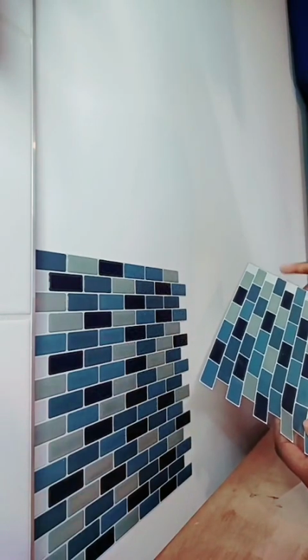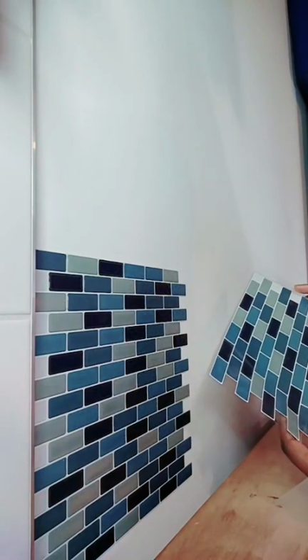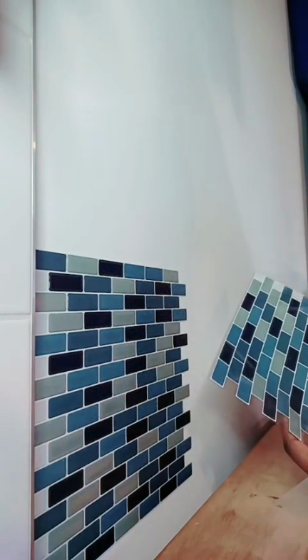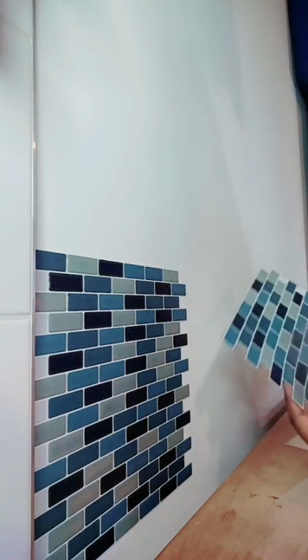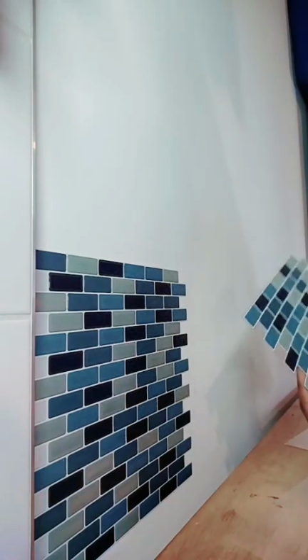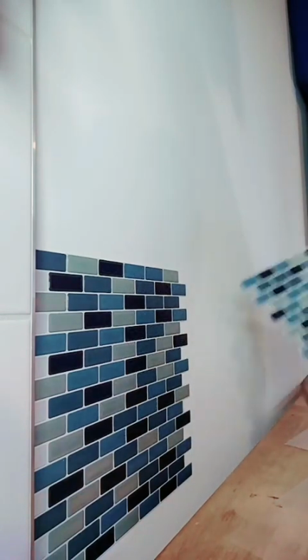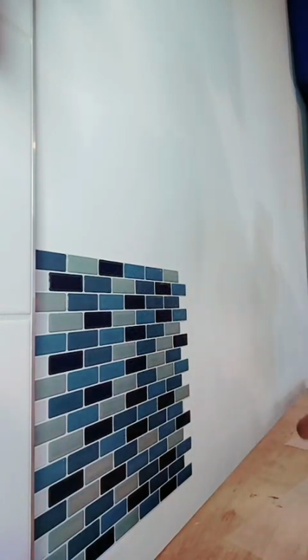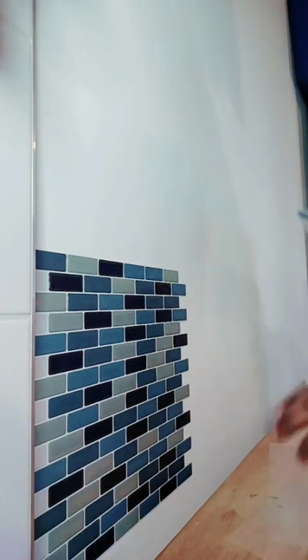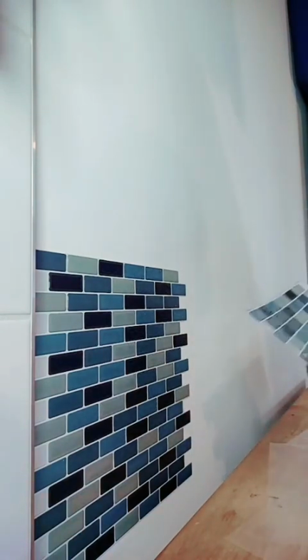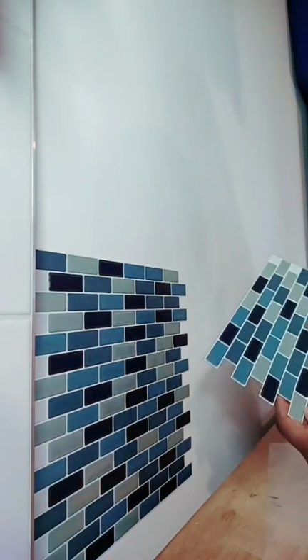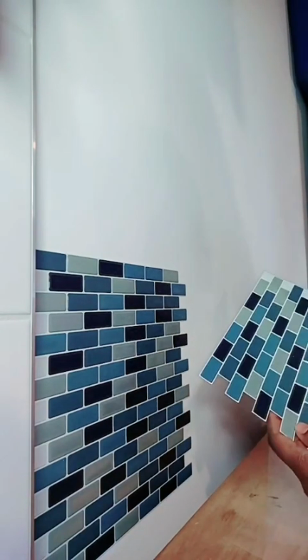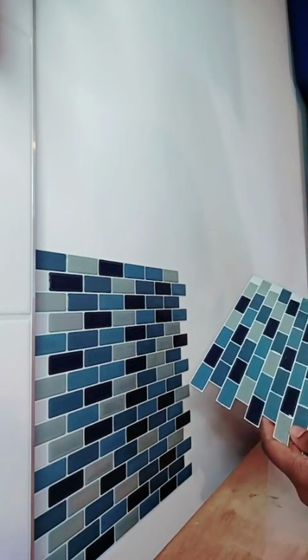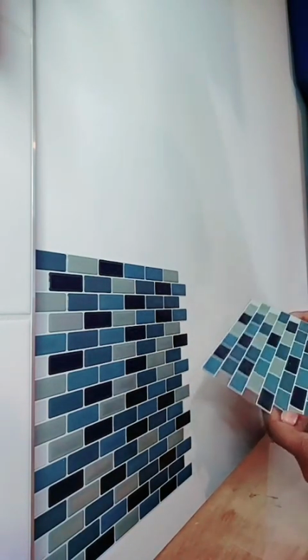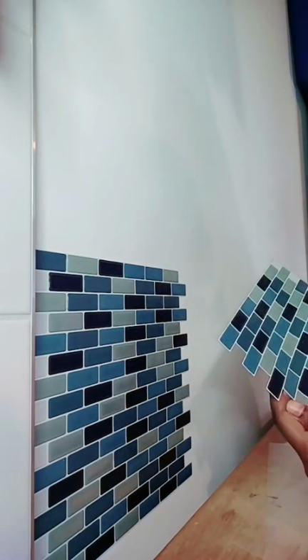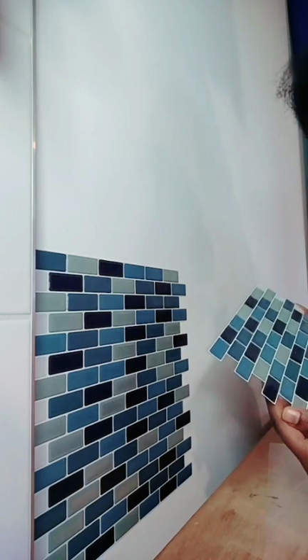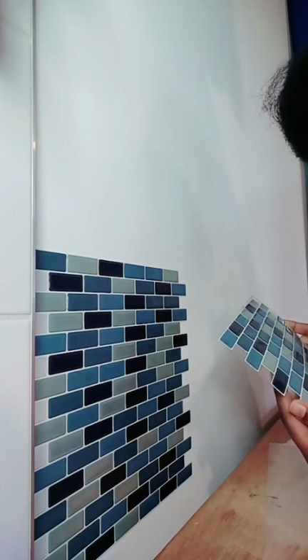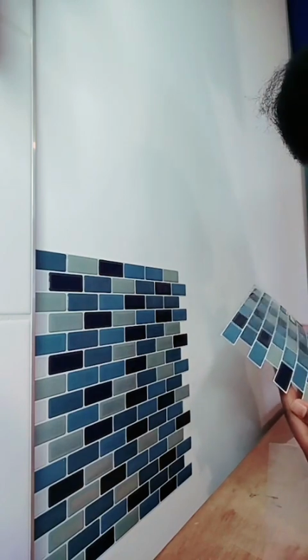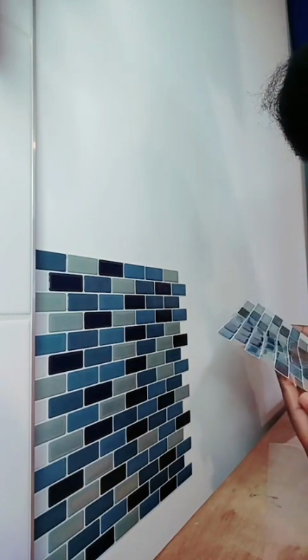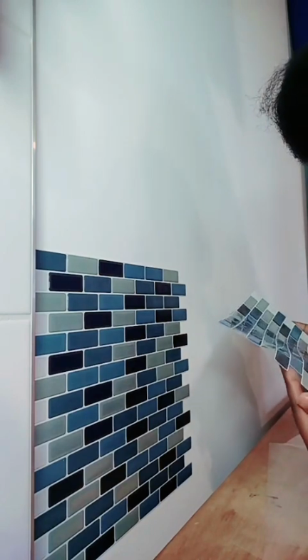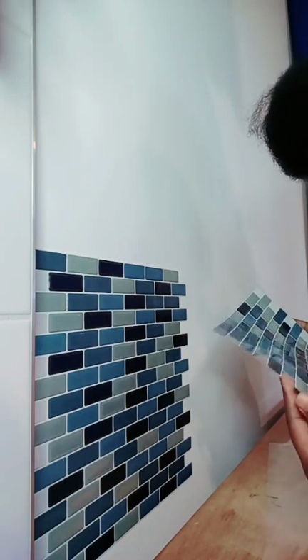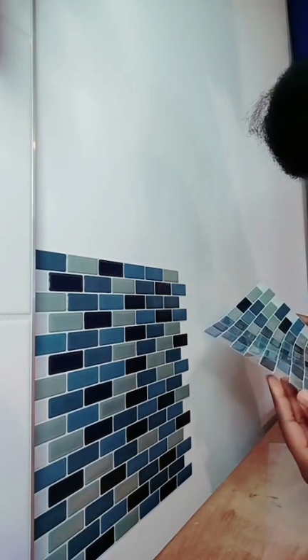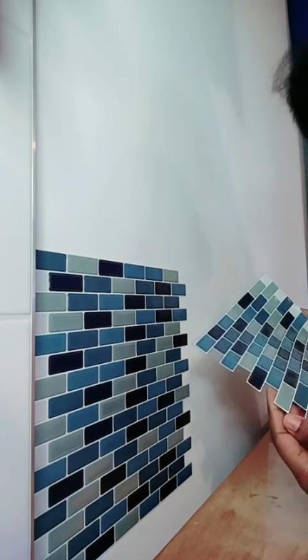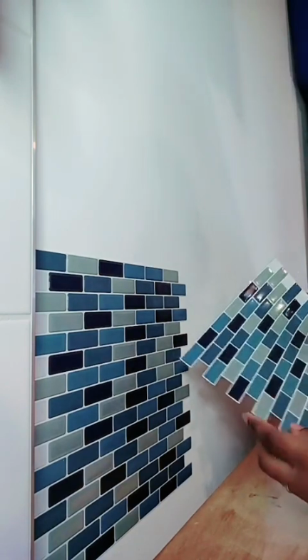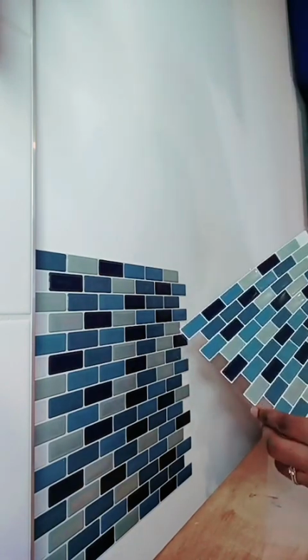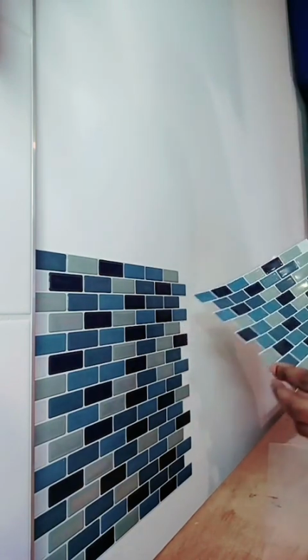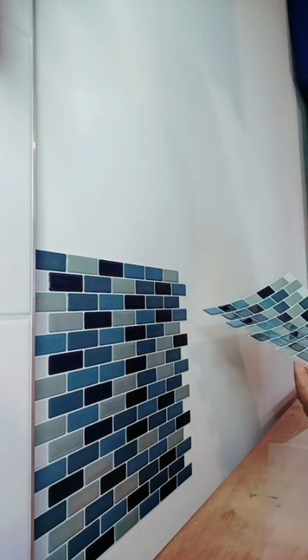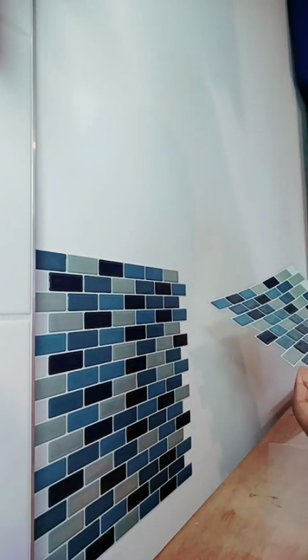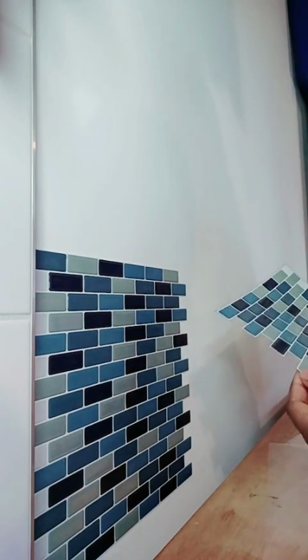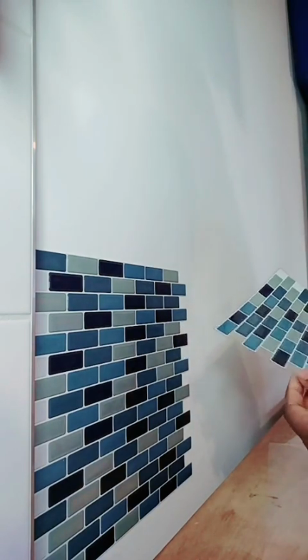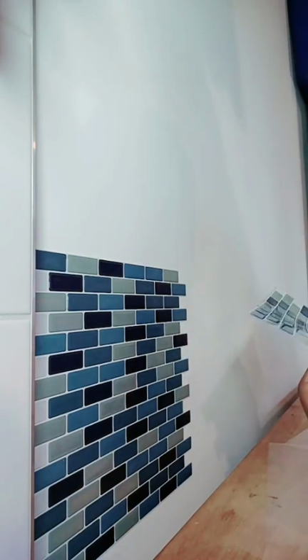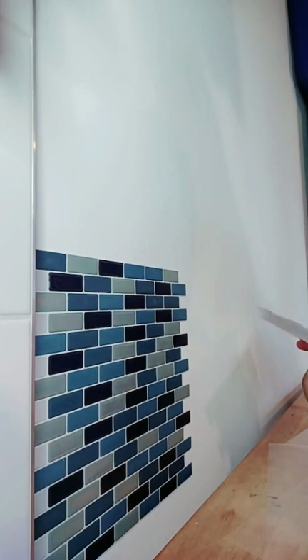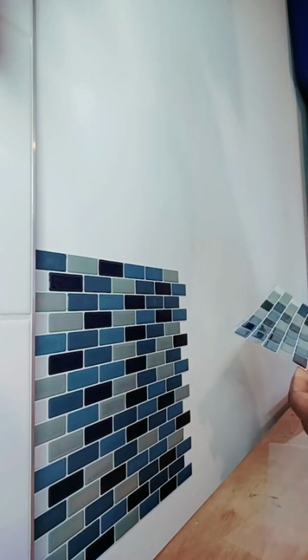Je prends une deuxième feuille. Ça fait un peu comme un puzzle, en fait. S'il vous plaît, partagez le live pour me soutenir. Faites-moi un coucou pour que je vois qui est là.